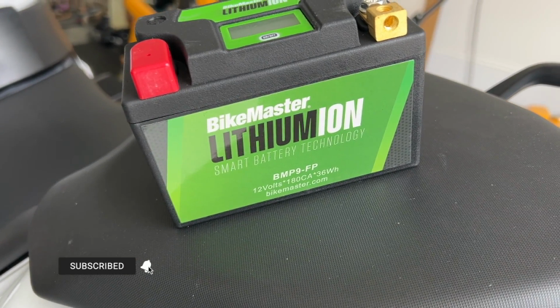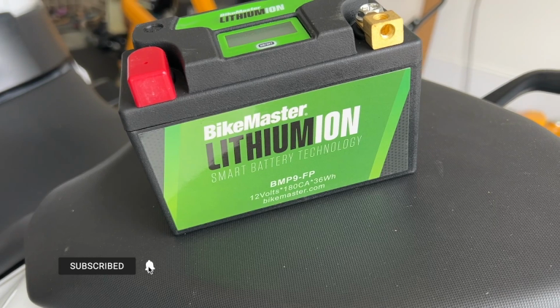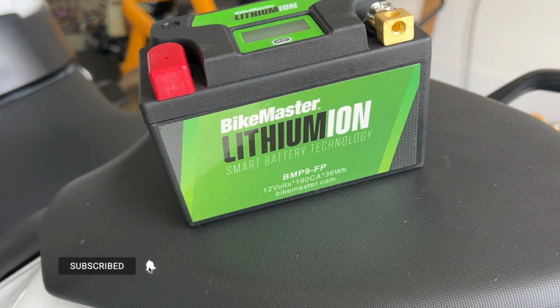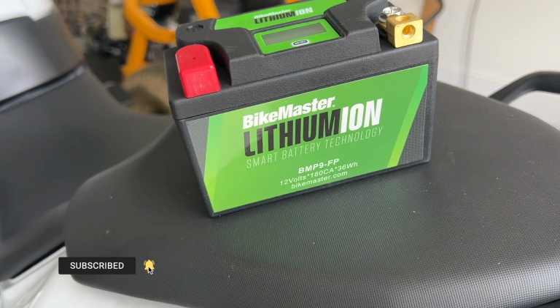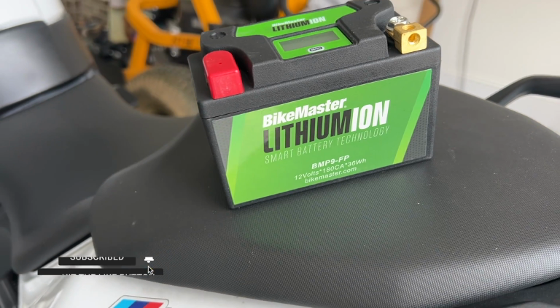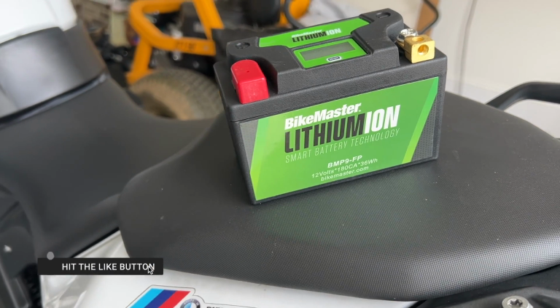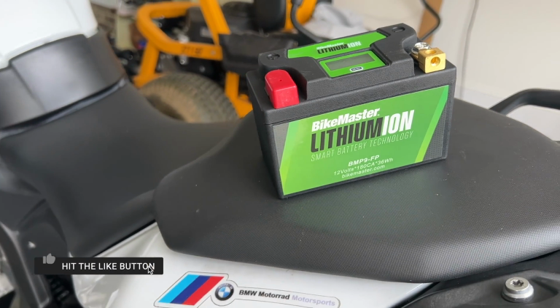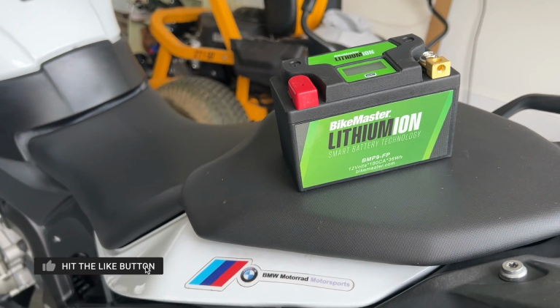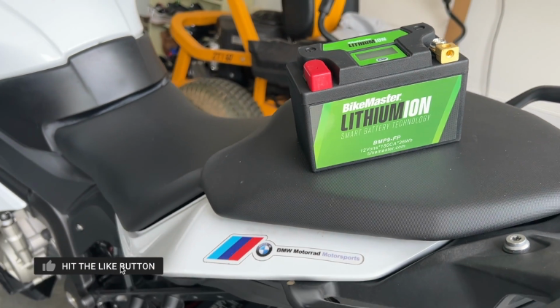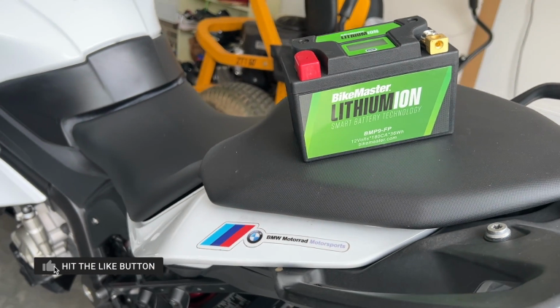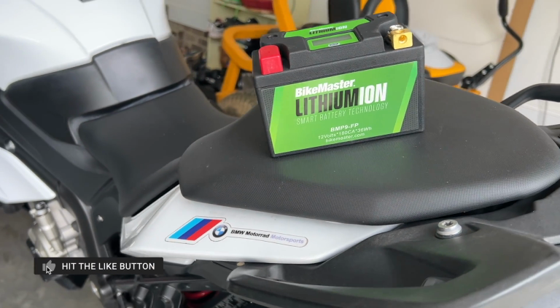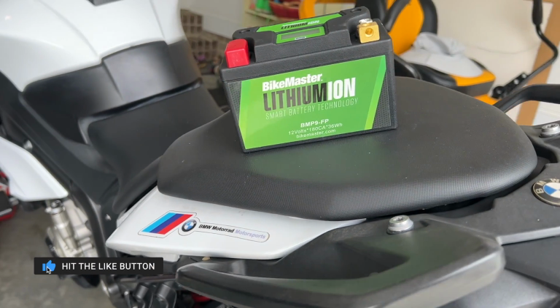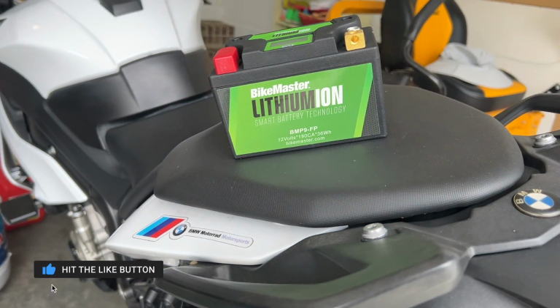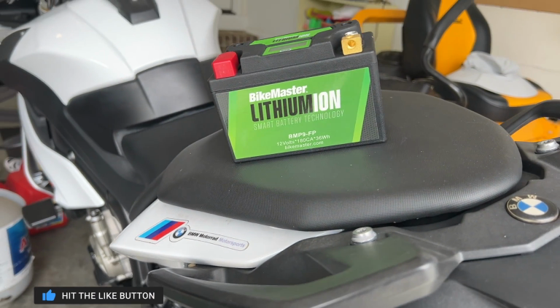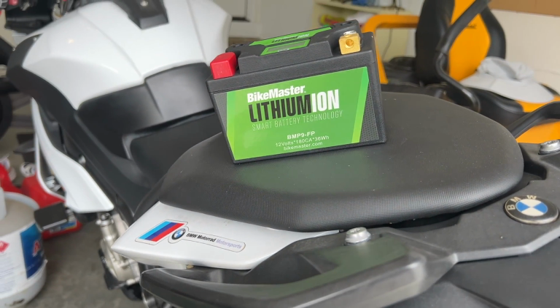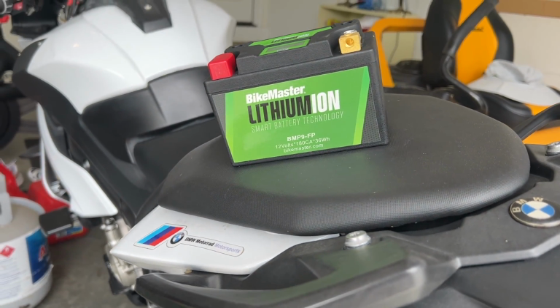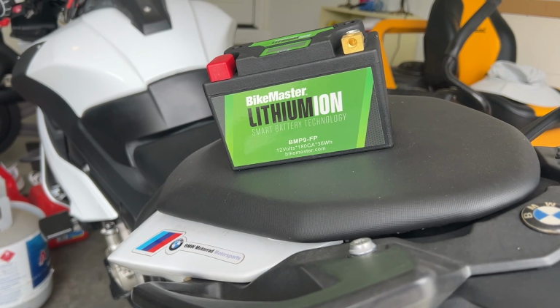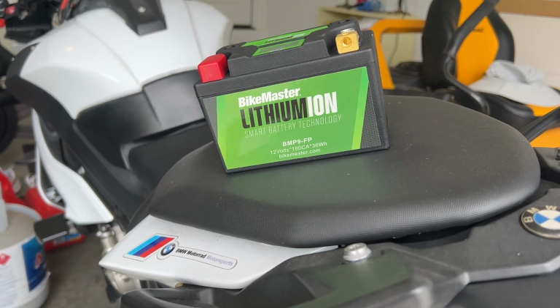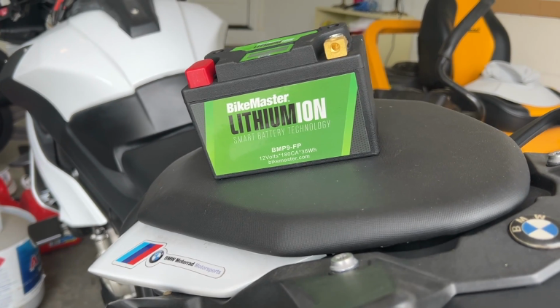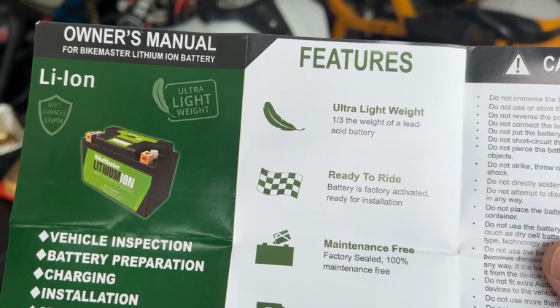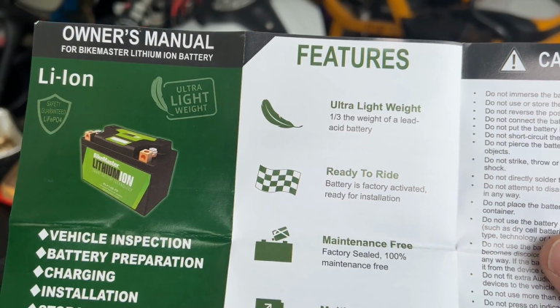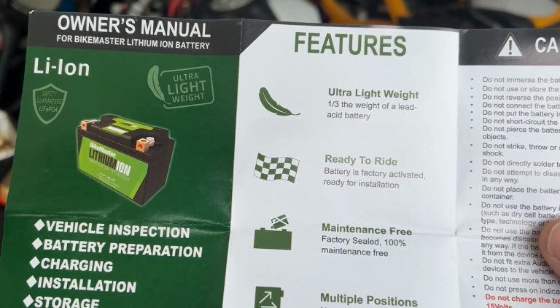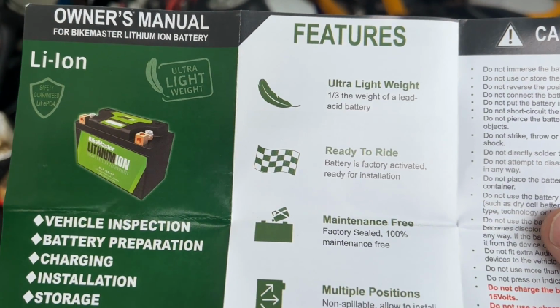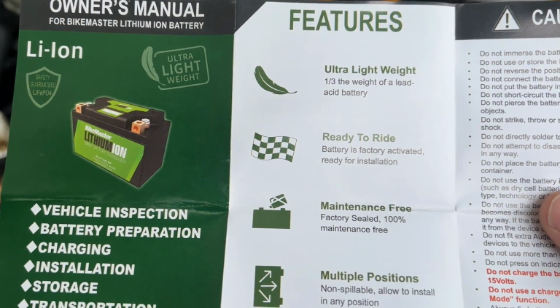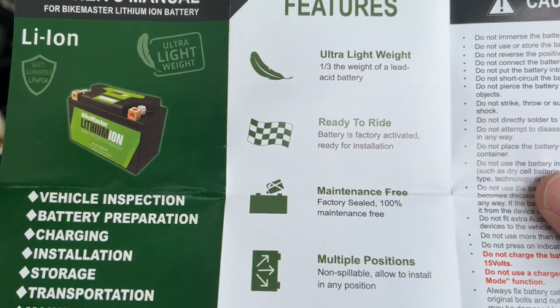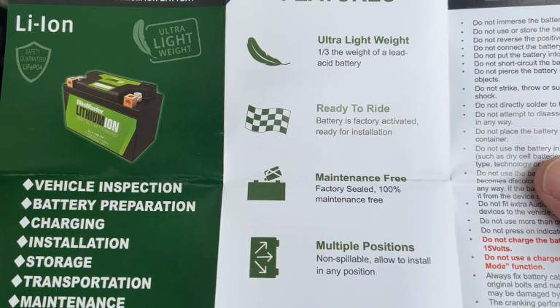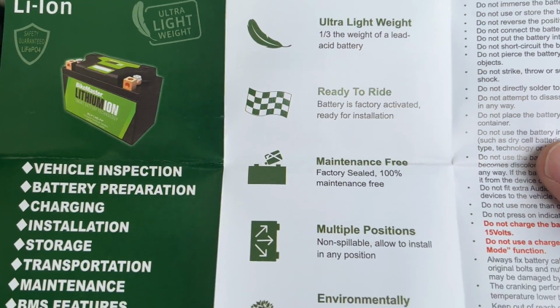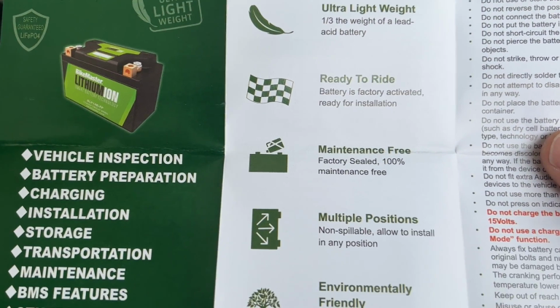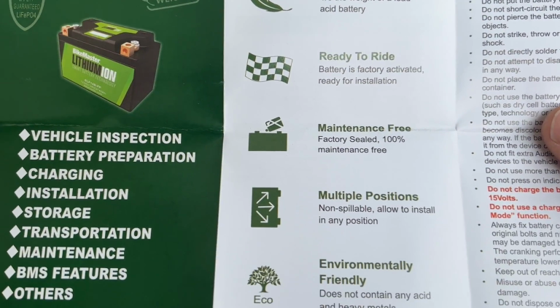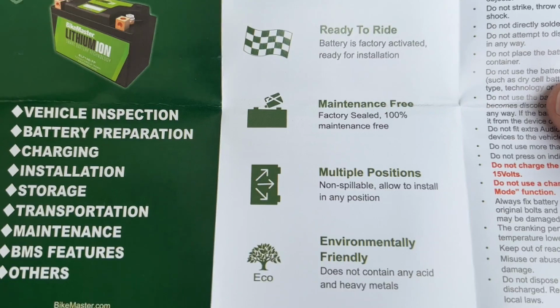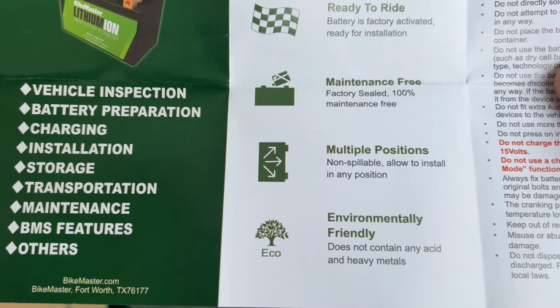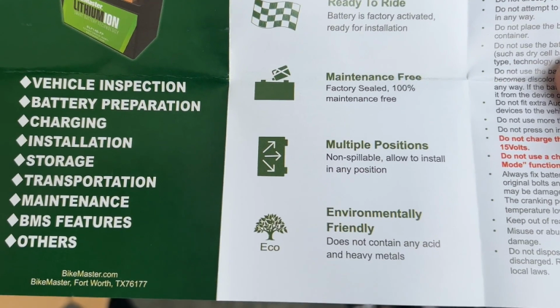This lithium-ion one seems to be one of the best replacement options for this bike. Here's the owner's manual that comes with it — it lists some nice features.